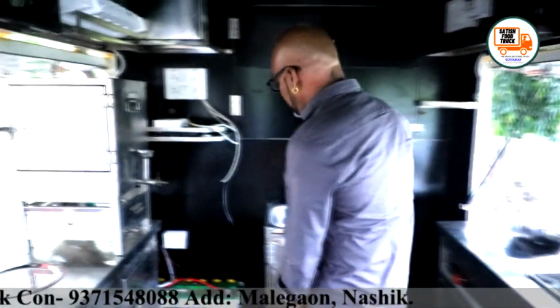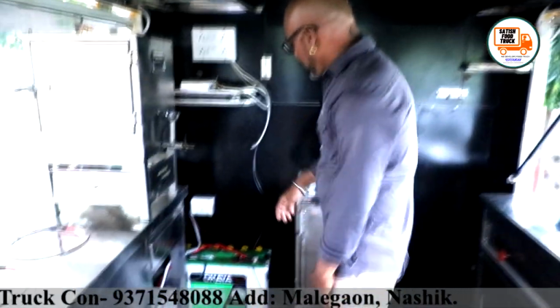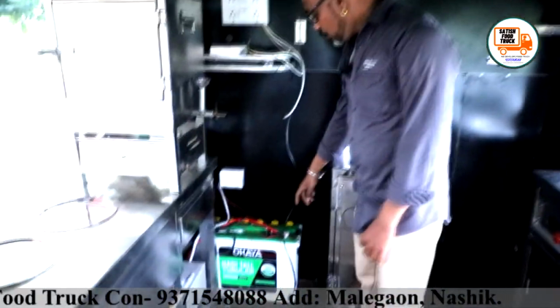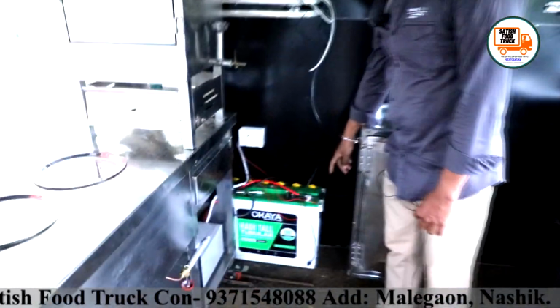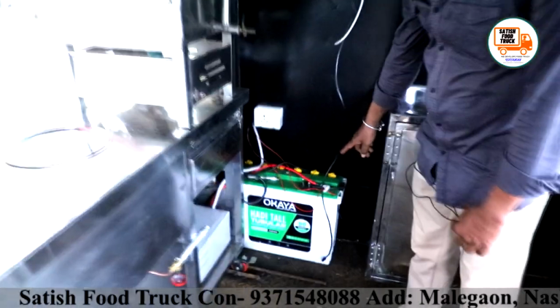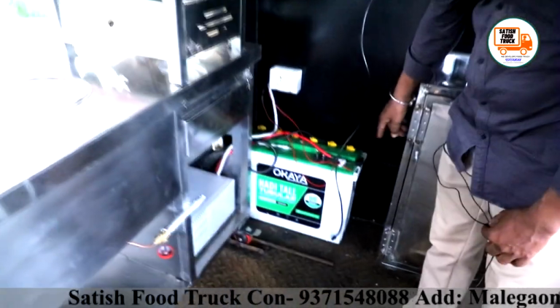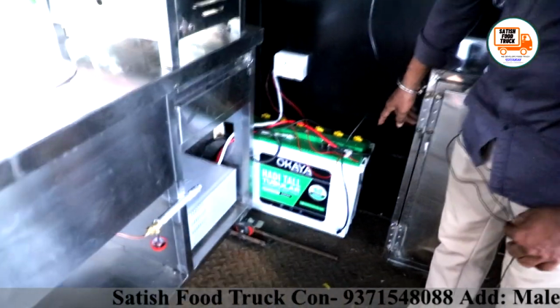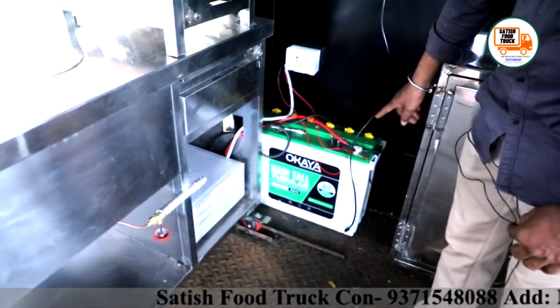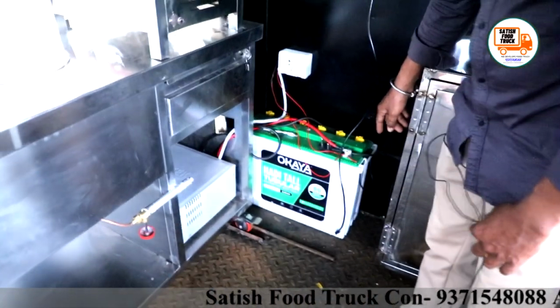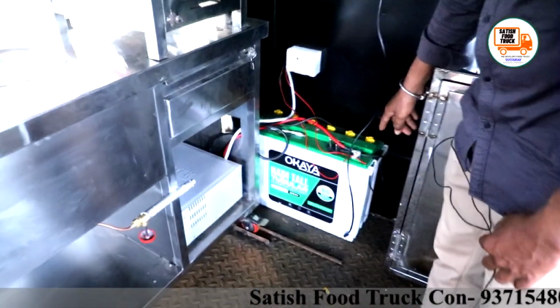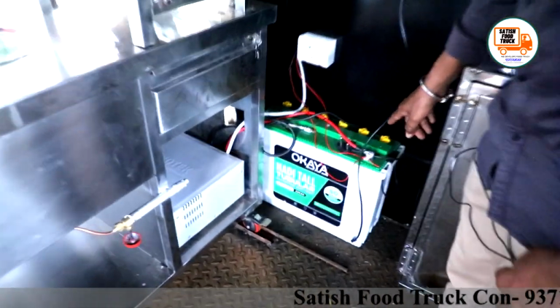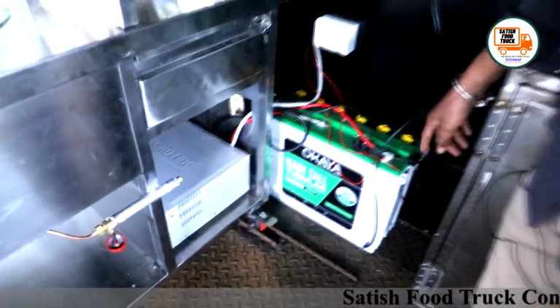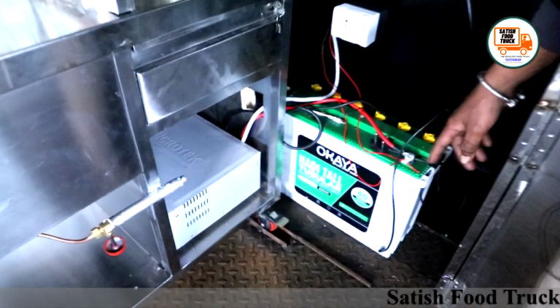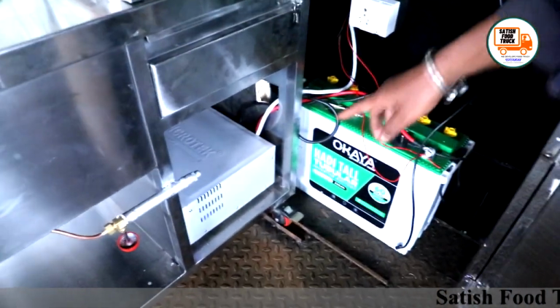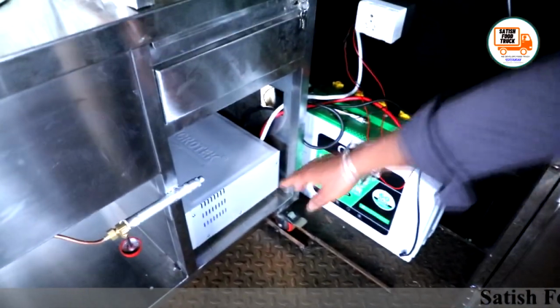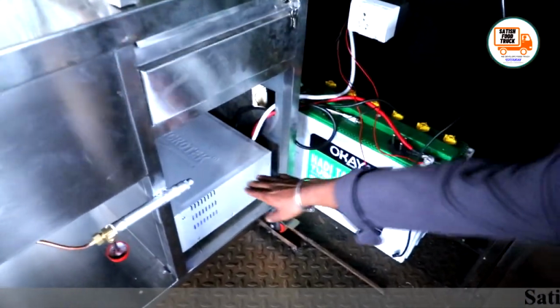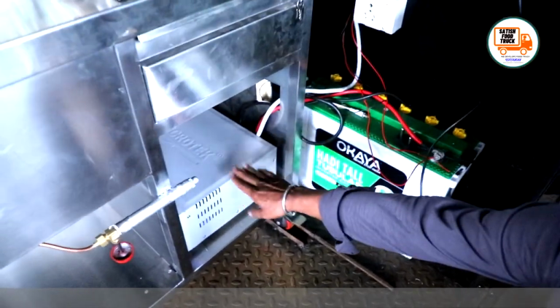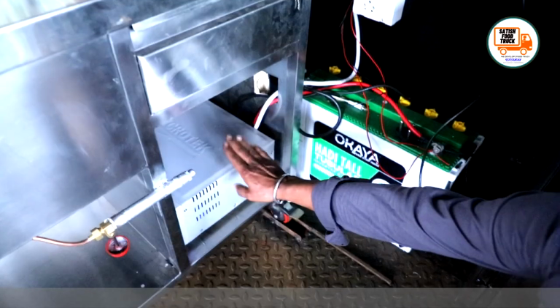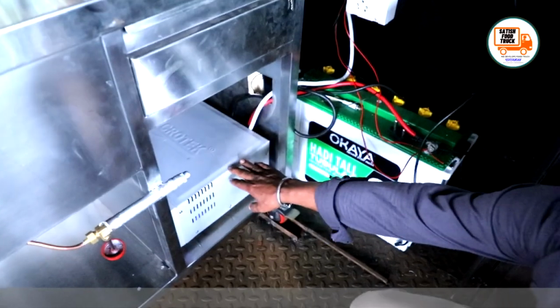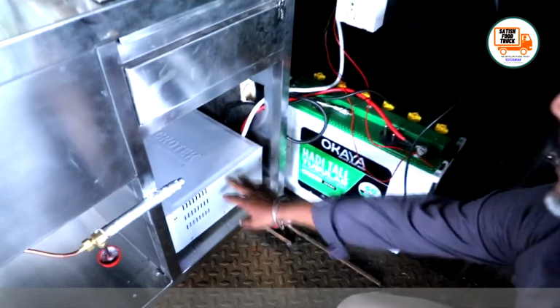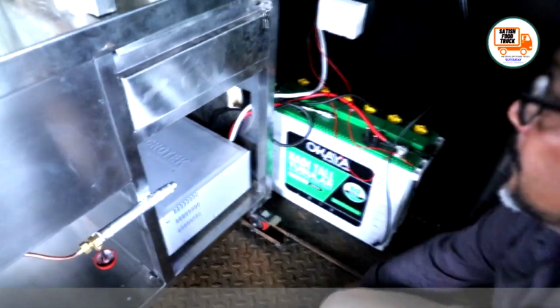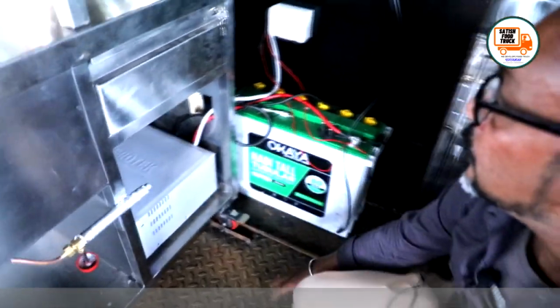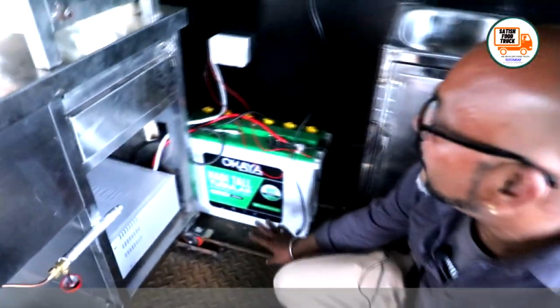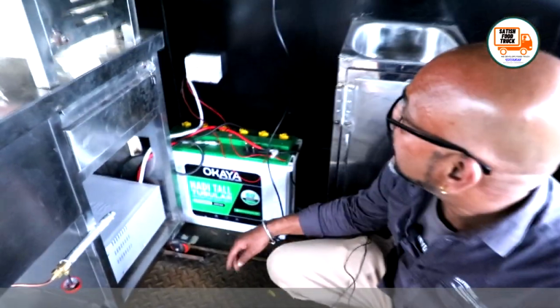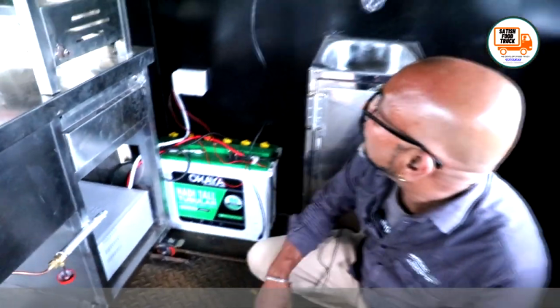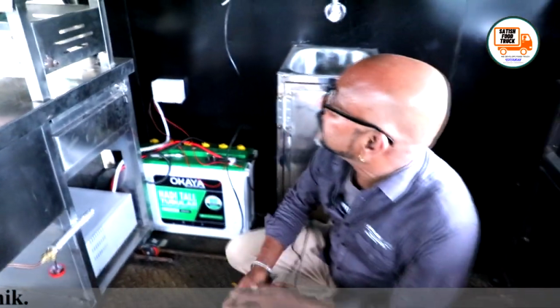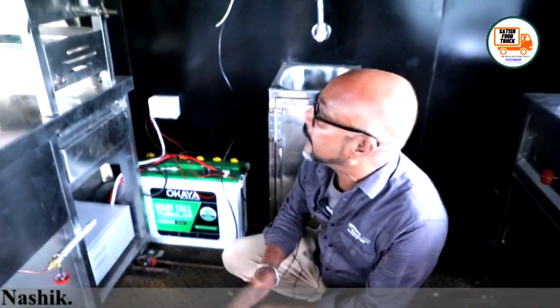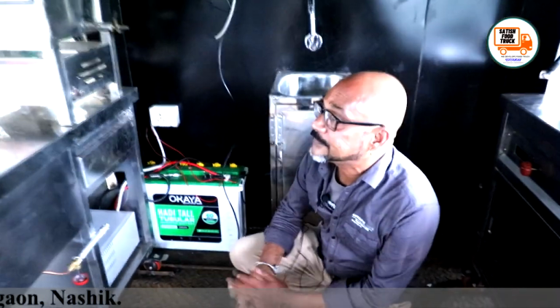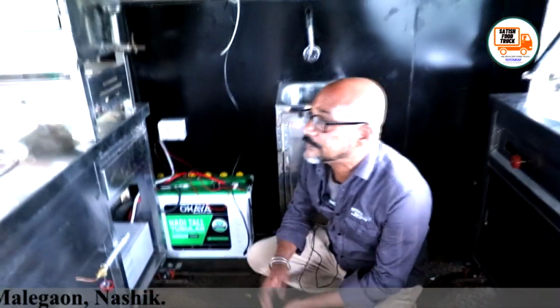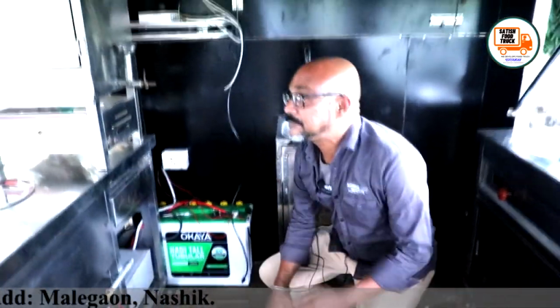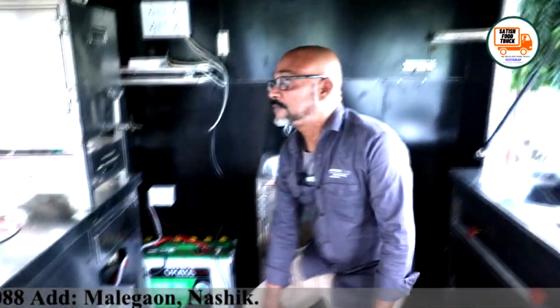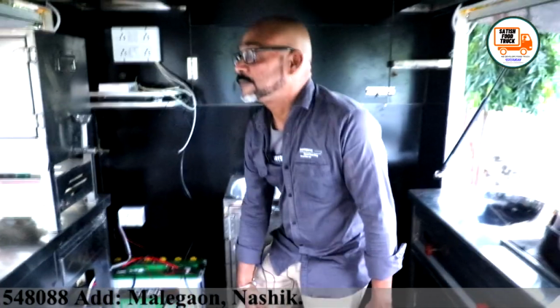Satish has installed a 220Ah battery here, along with a Microtek inverter. This is very good for backup power — it provides excellent backup for the truck.